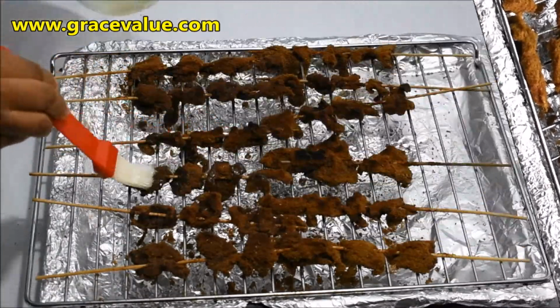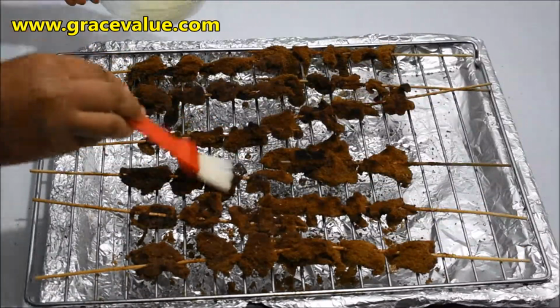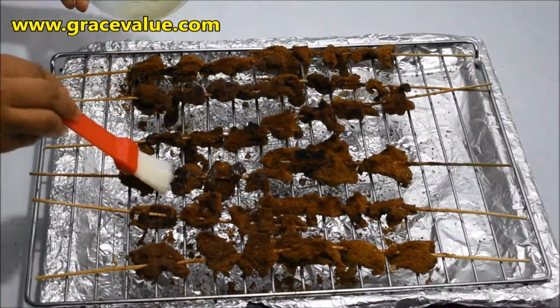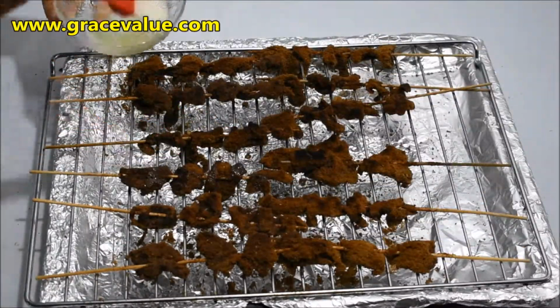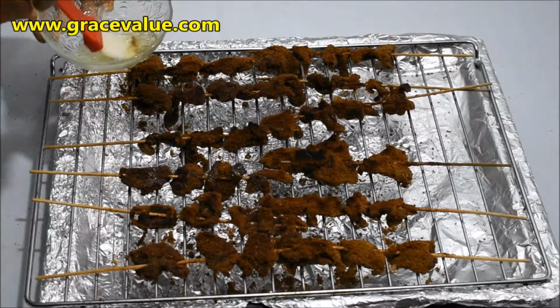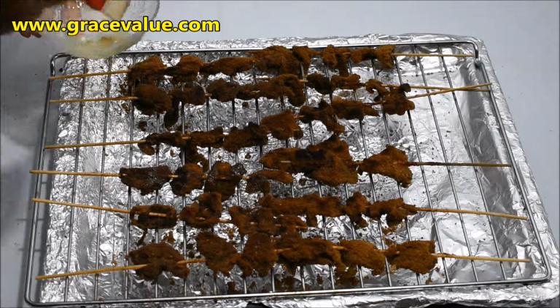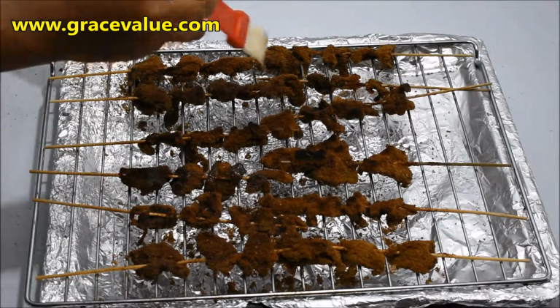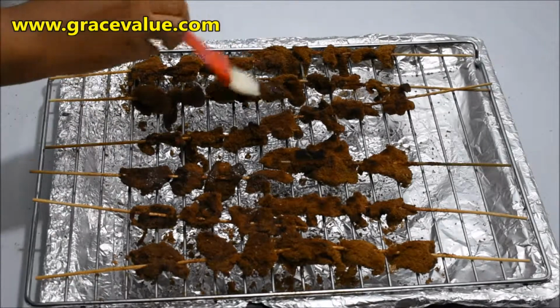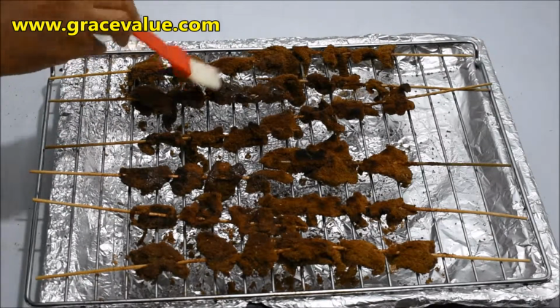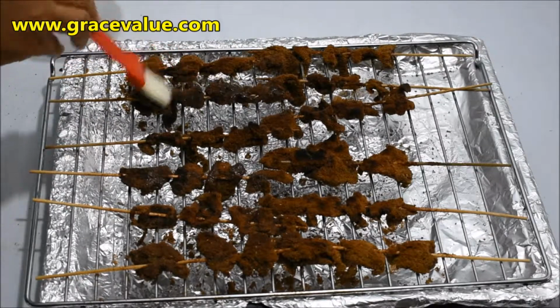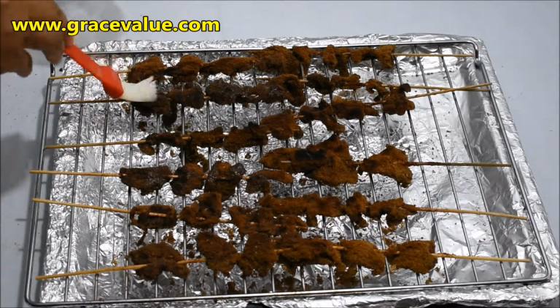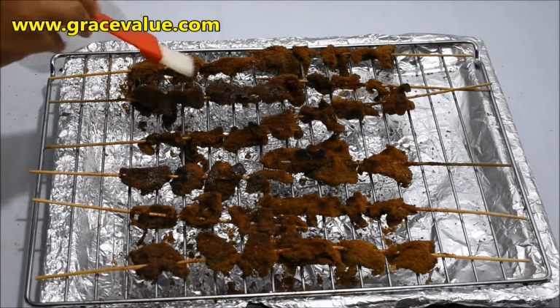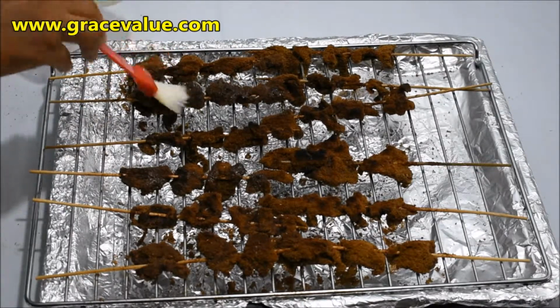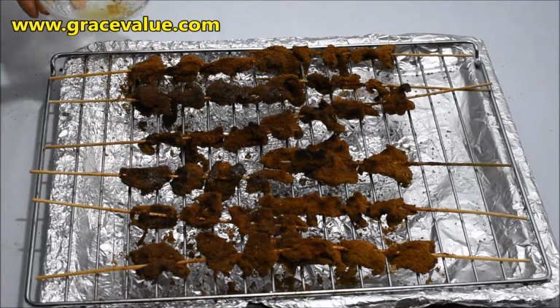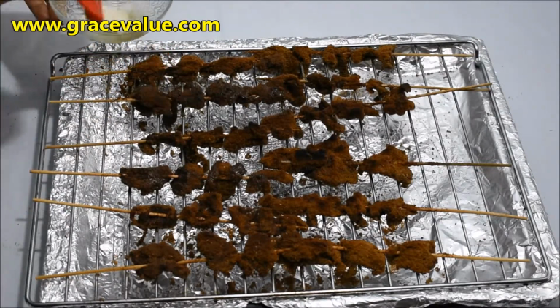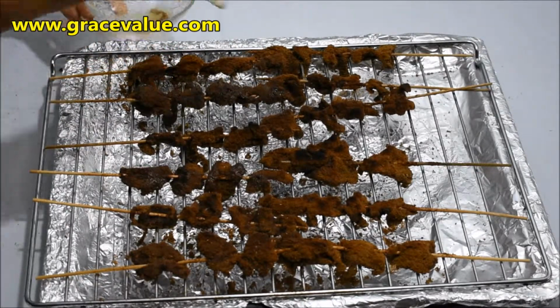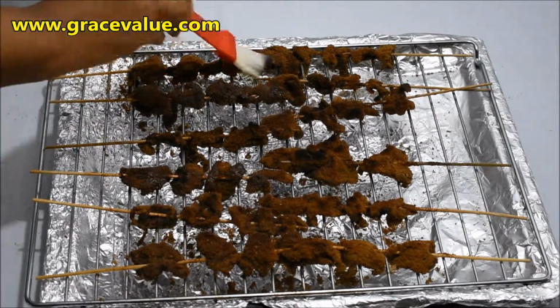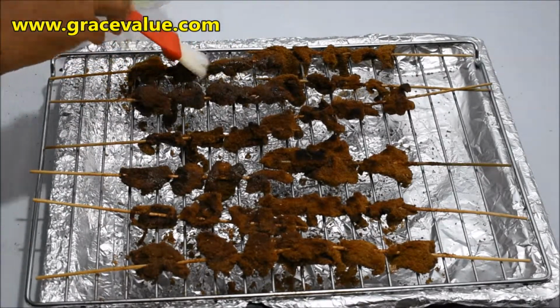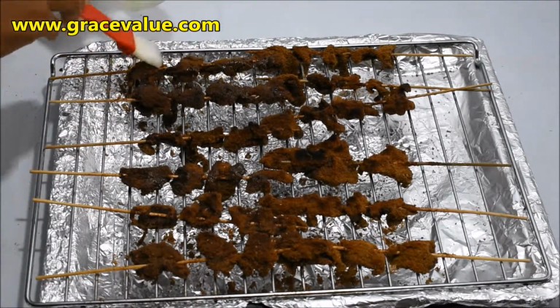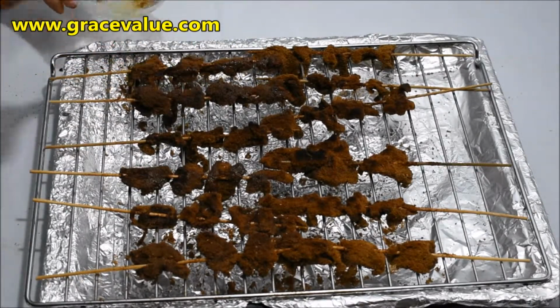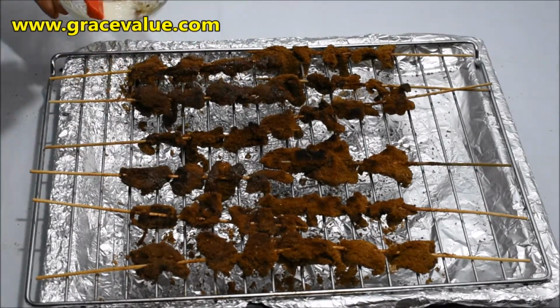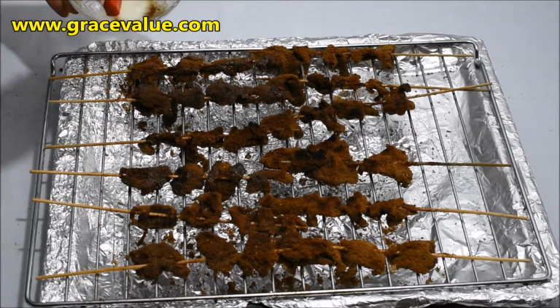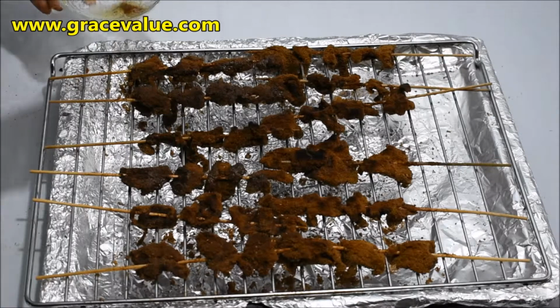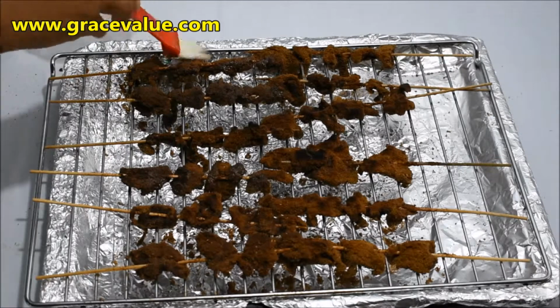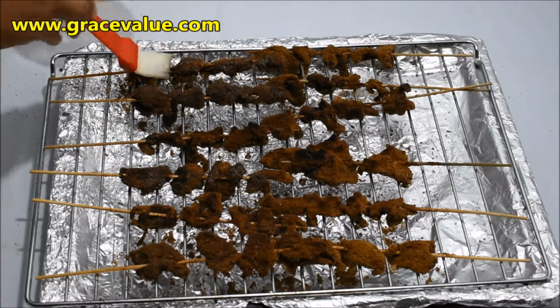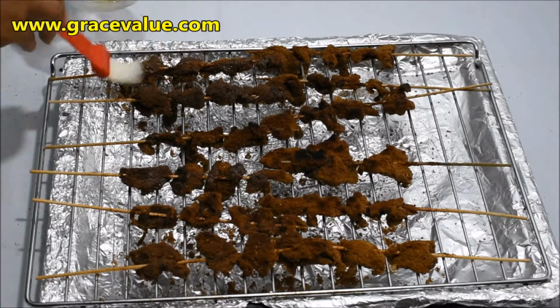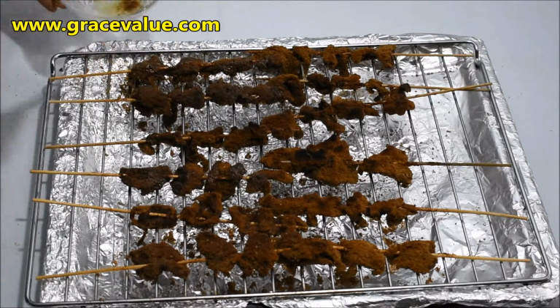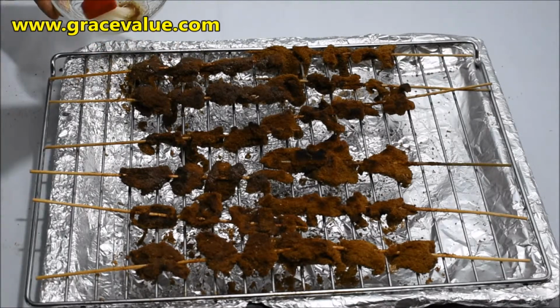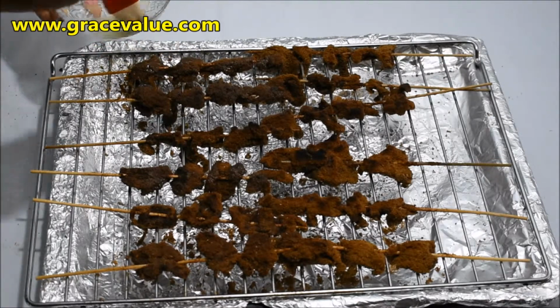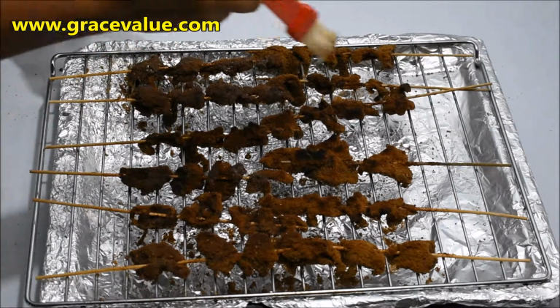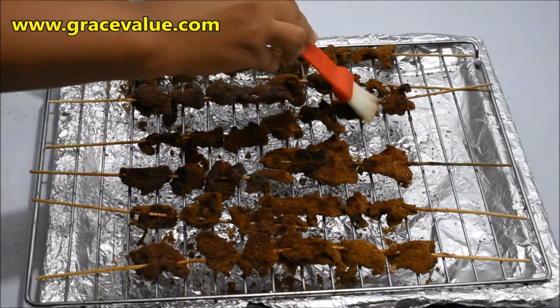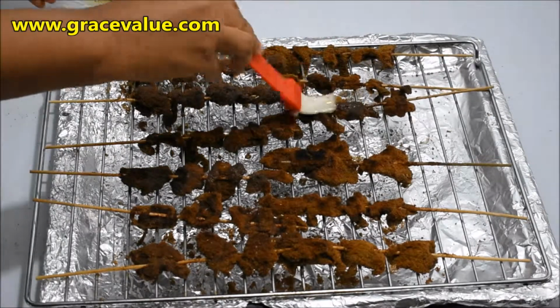Halfway through the grill, I bring the meat out from the oven and apply a little bit of oil on them so they don't come out very dry when they are ready.